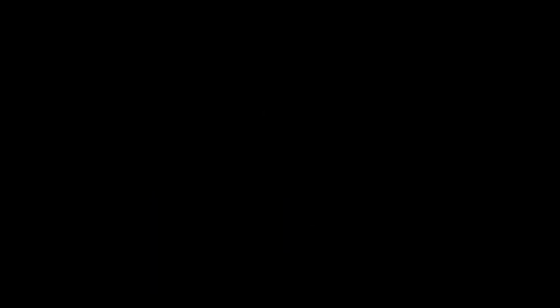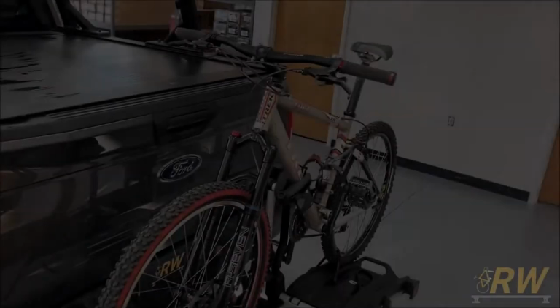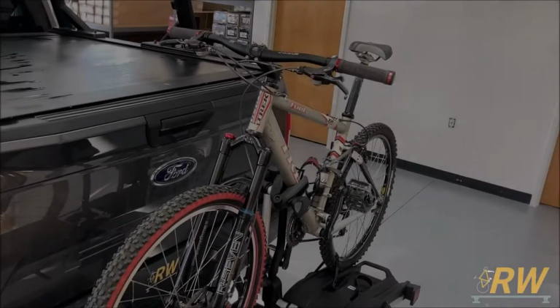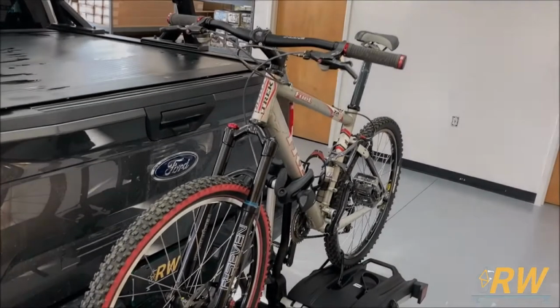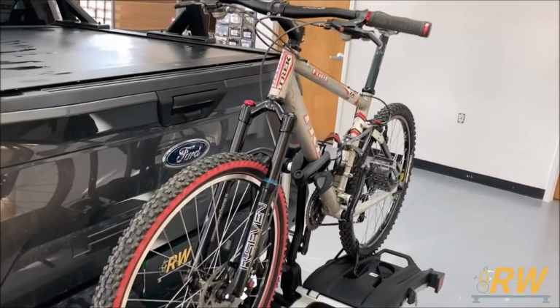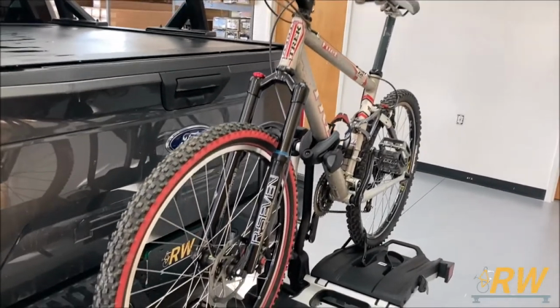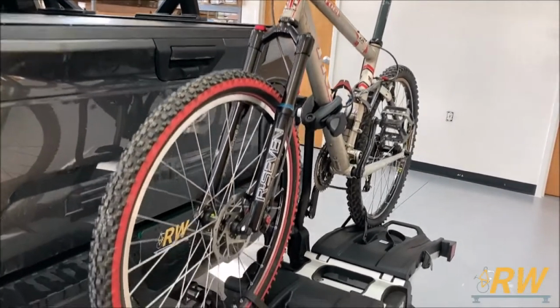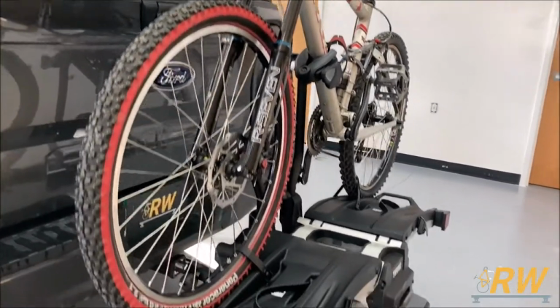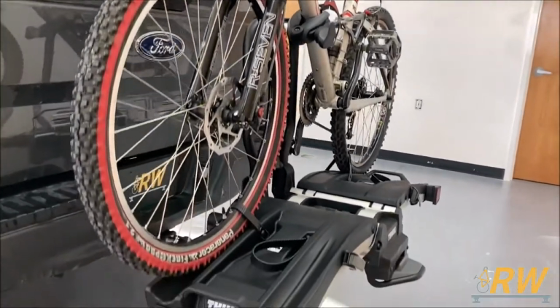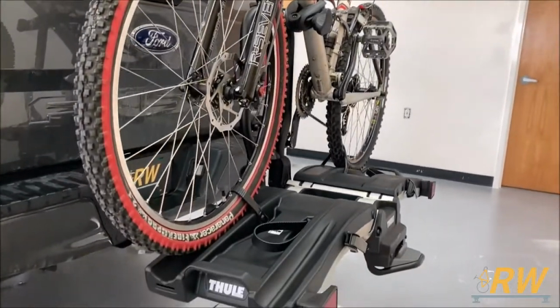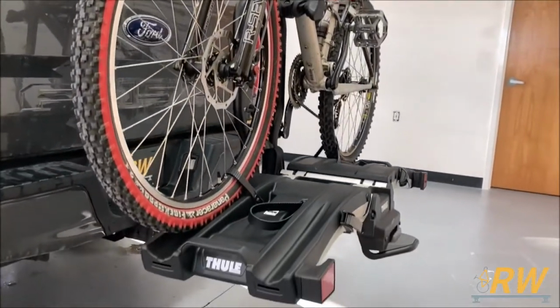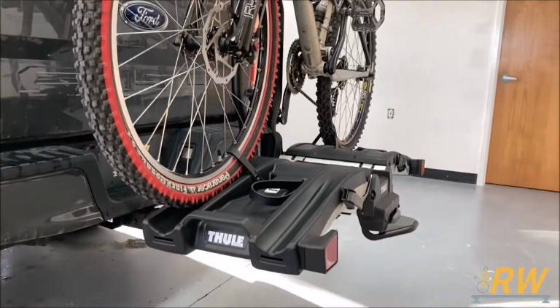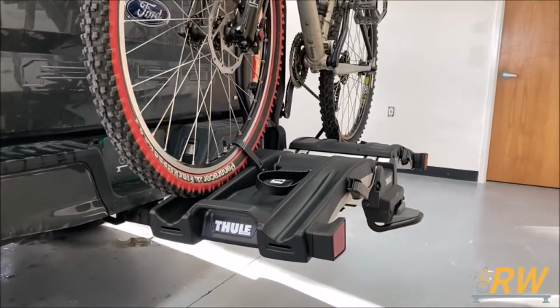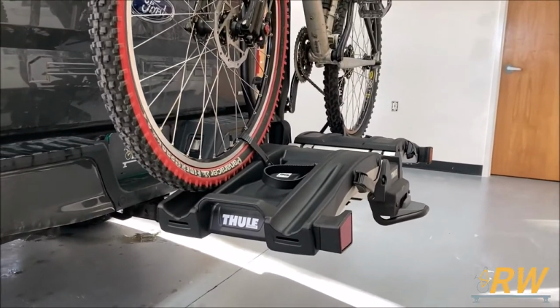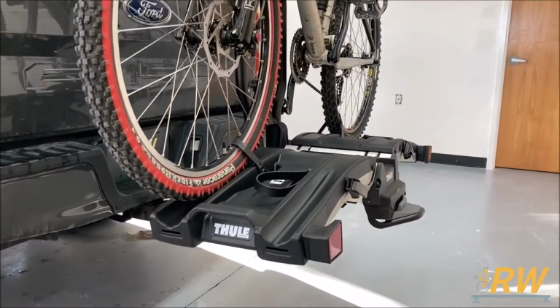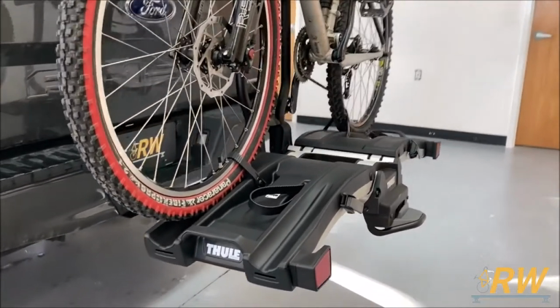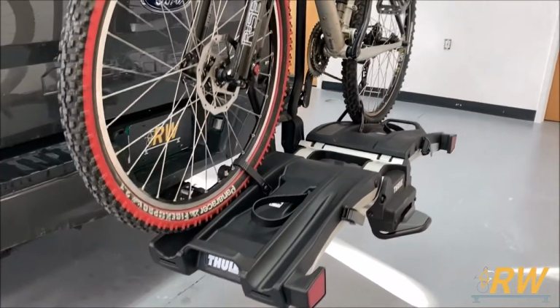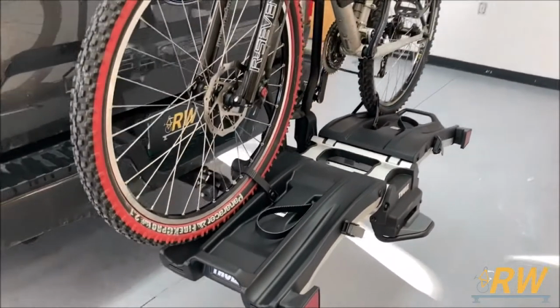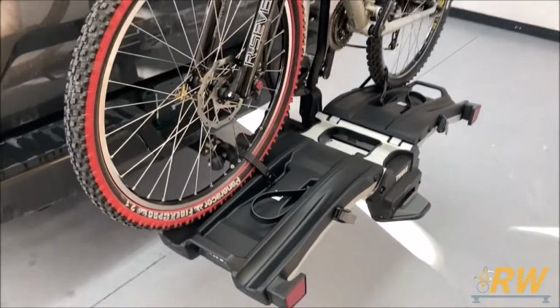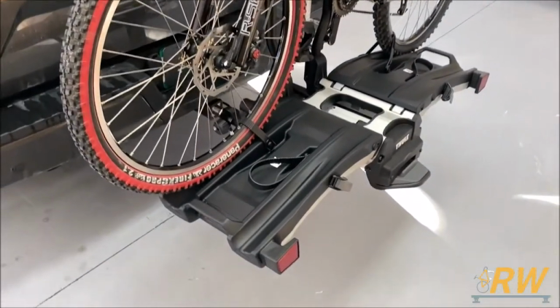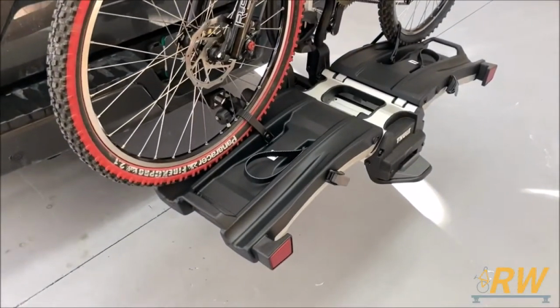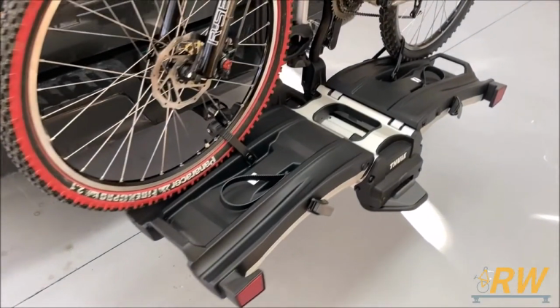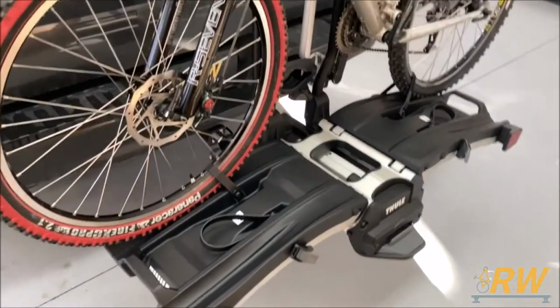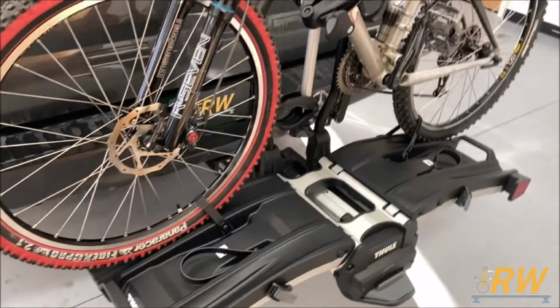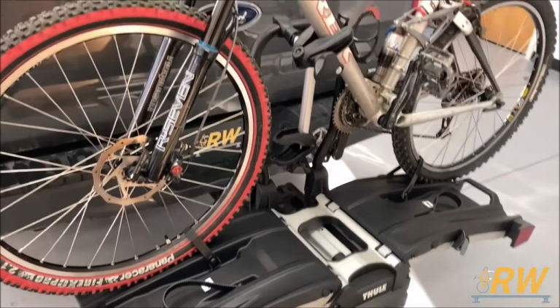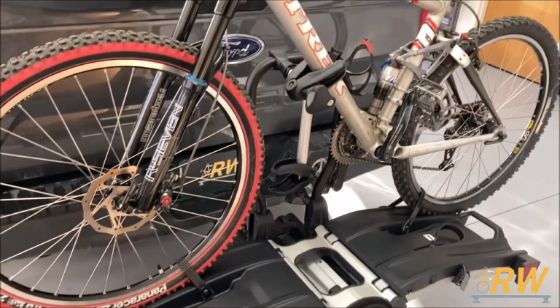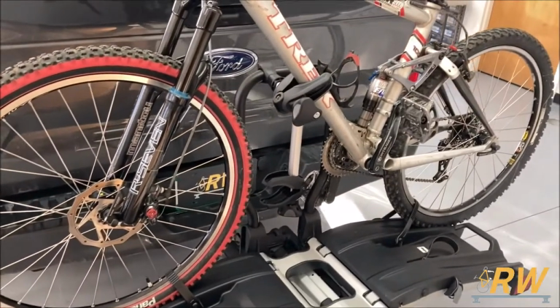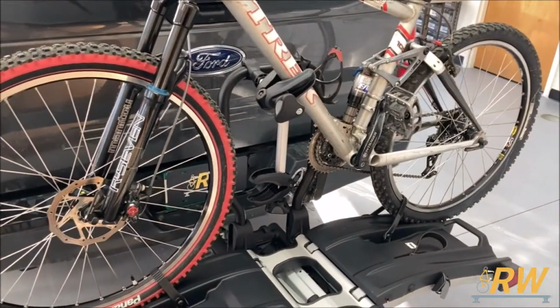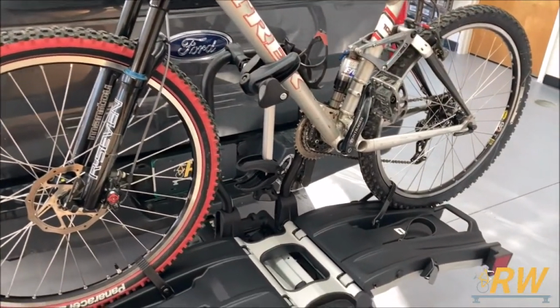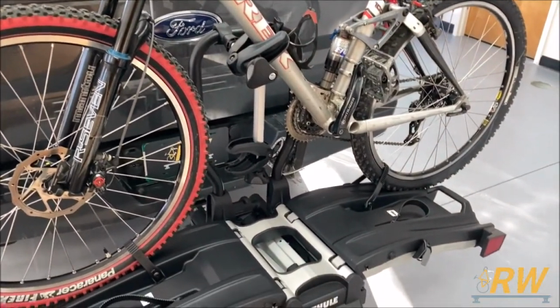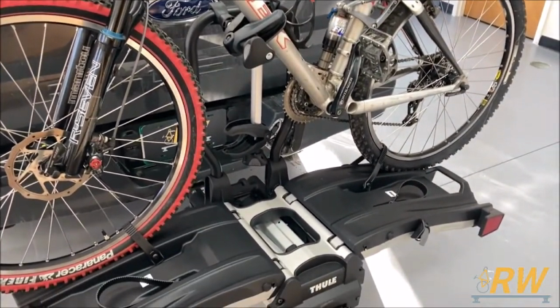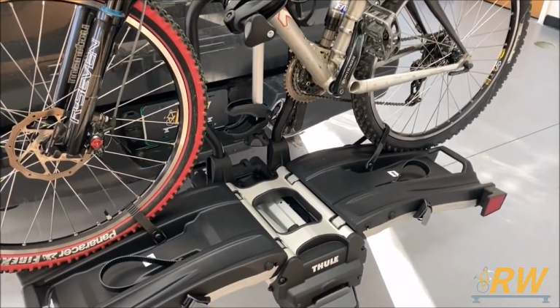Welcome back to the Rack Warehouse YouTube channel. Today we are taking a look at the EZ Fold XT Bike Rack from Thule. The EZ Fold is a platform style 2-bike rack with a carrying capacity up to 65 pounds per bike, making it great for heavy e-bikes.